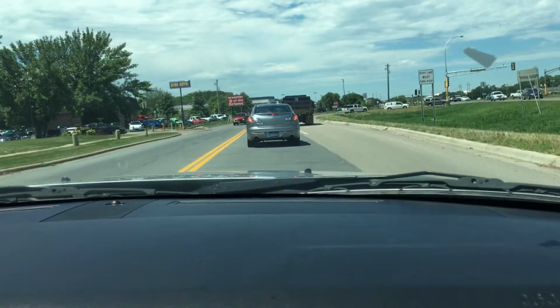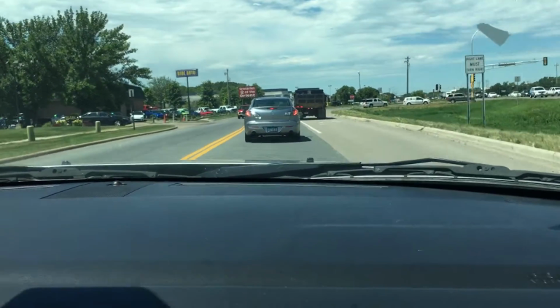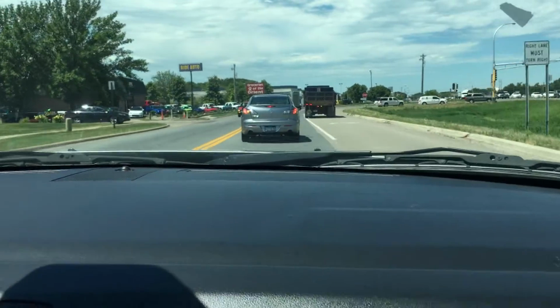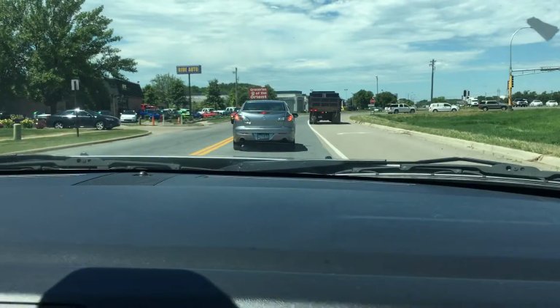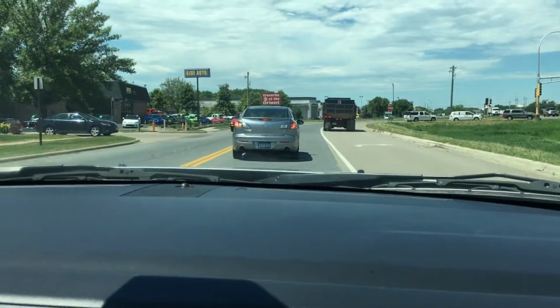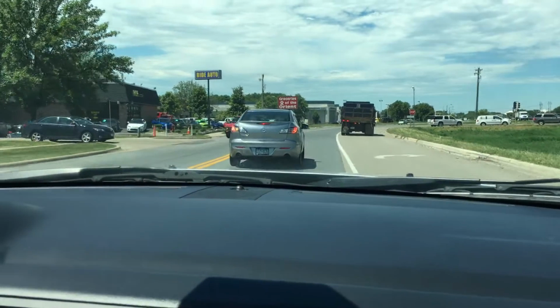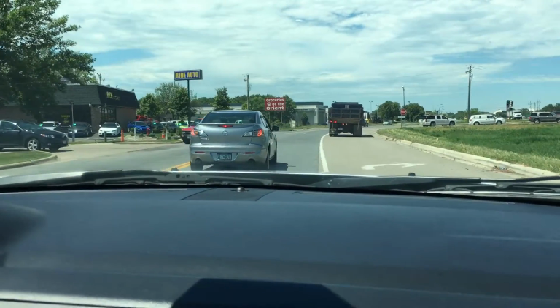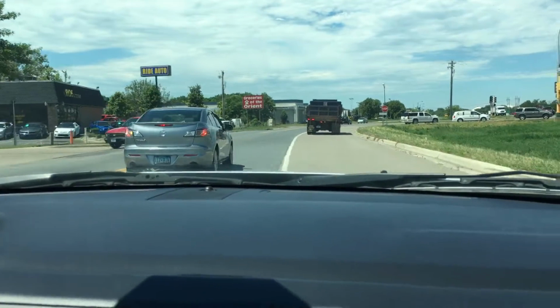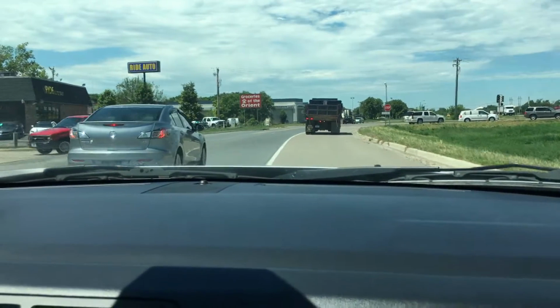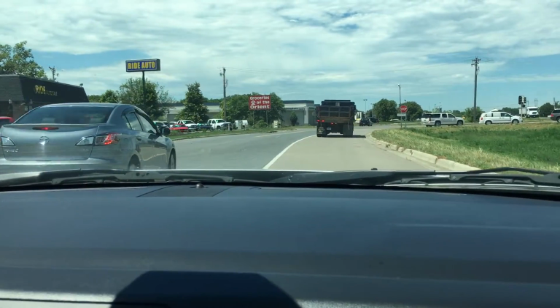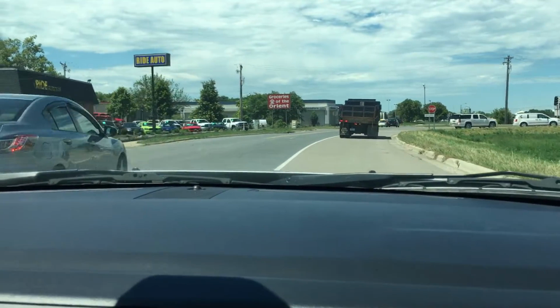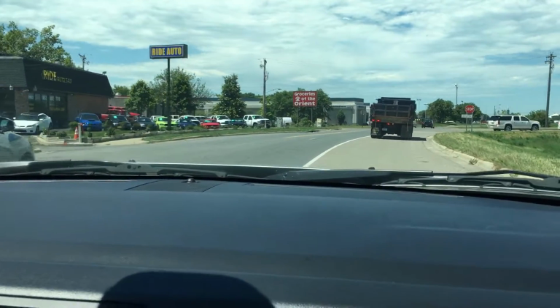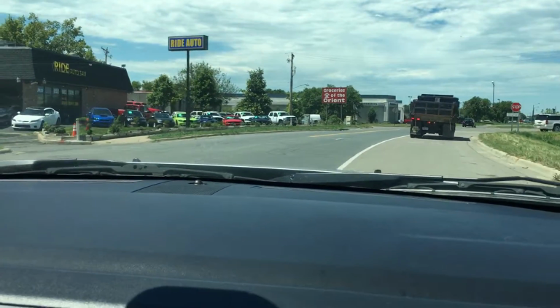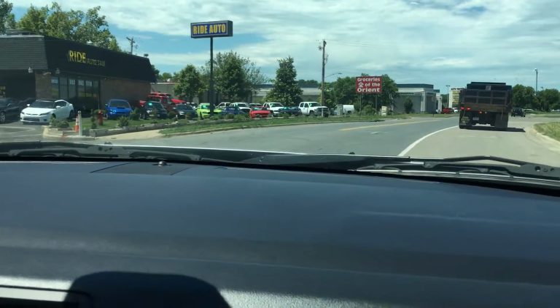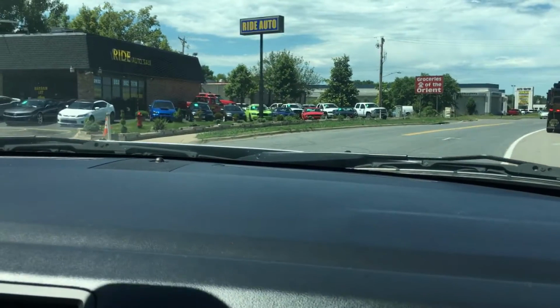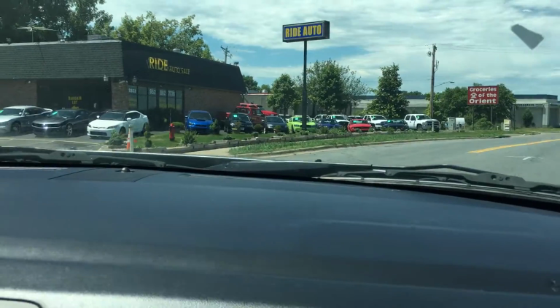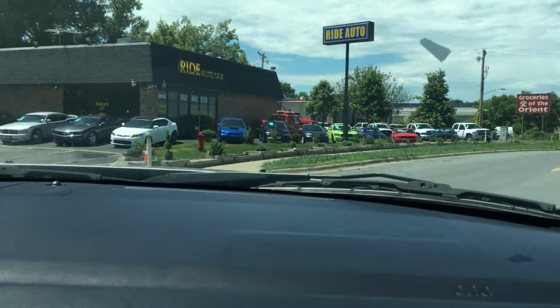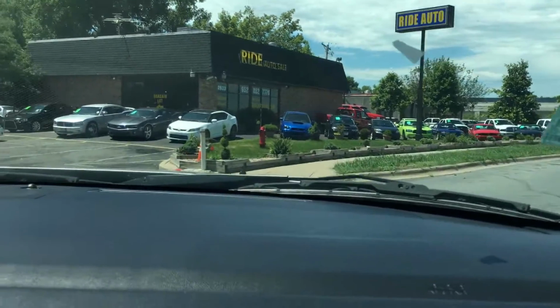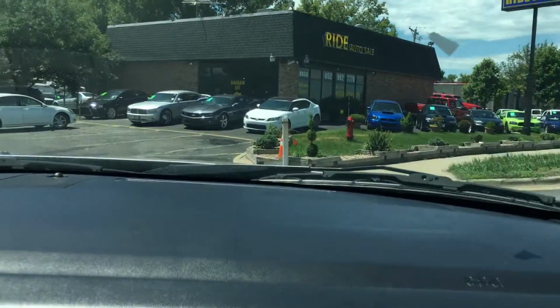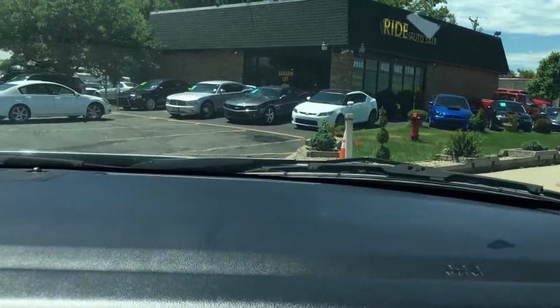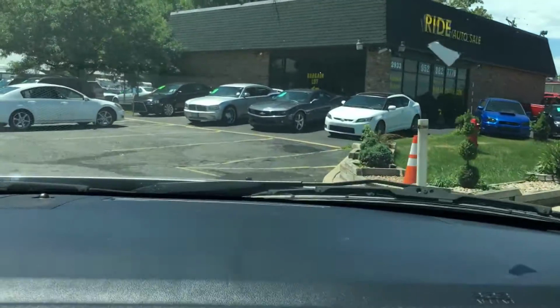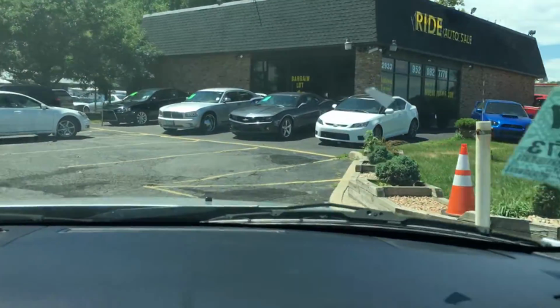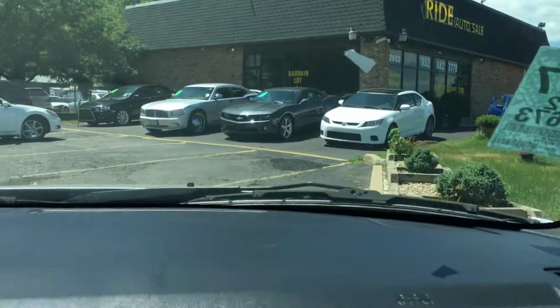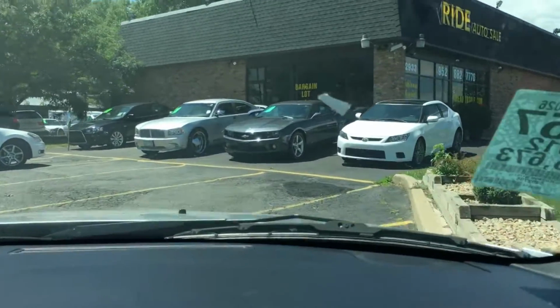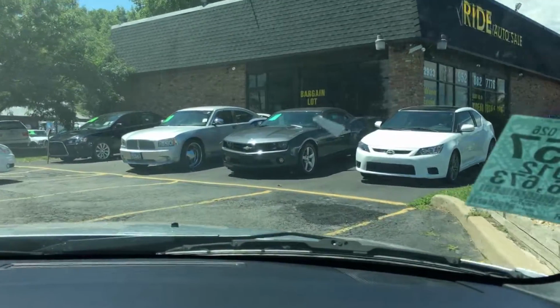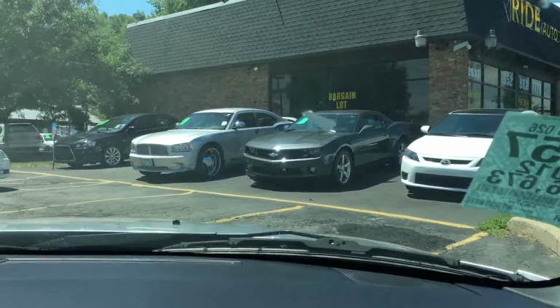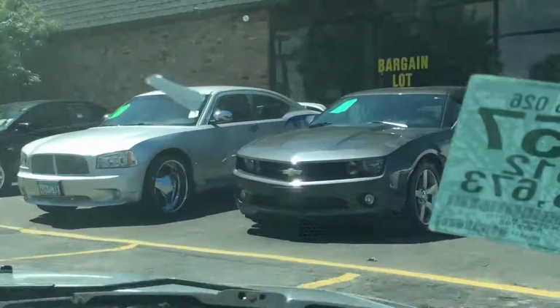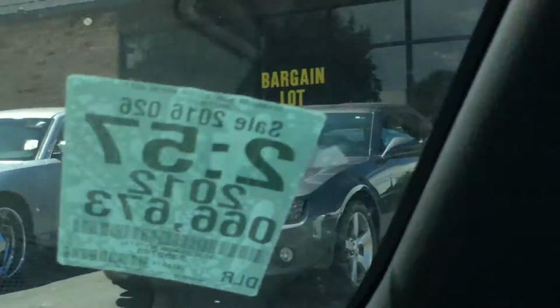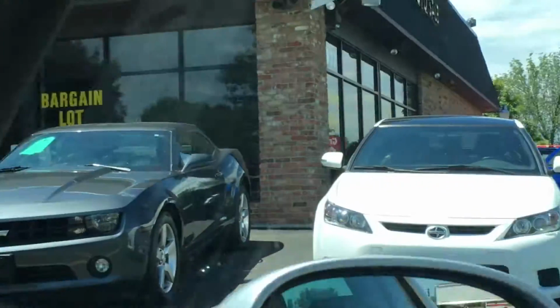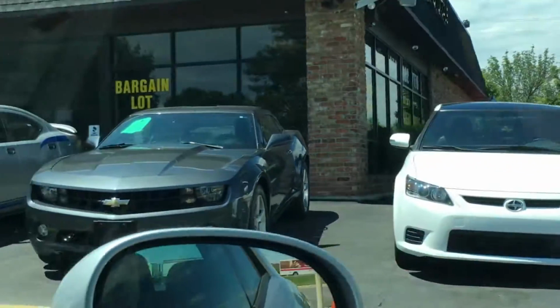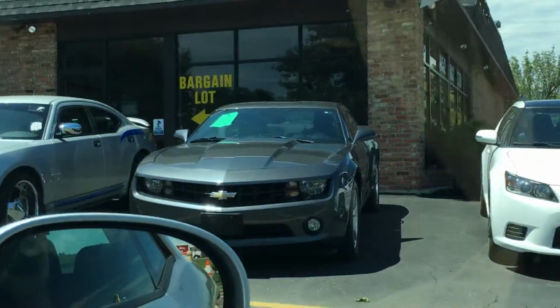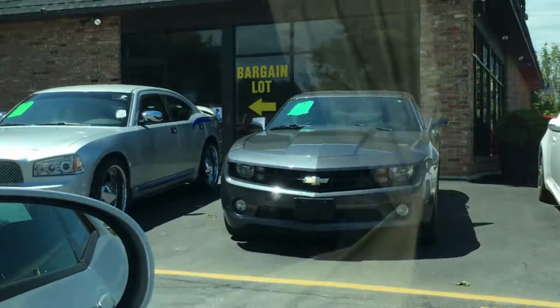I'd like to show you a Camaro before we end this video — V6 model, nice car. Or that Charger '09 with 22-inch wheels.